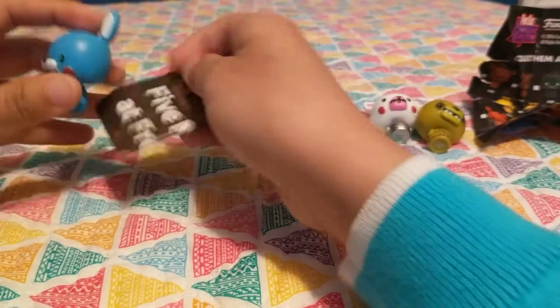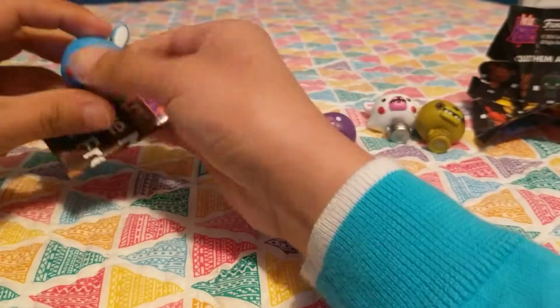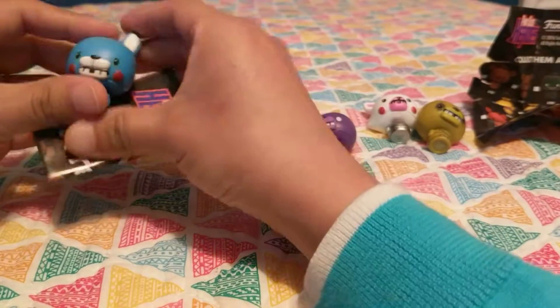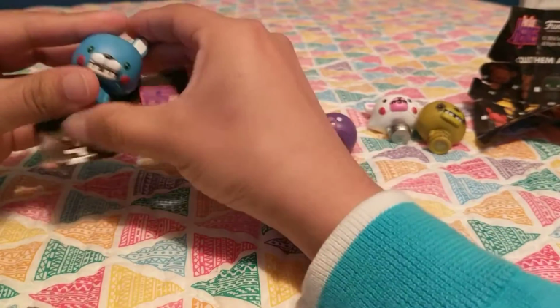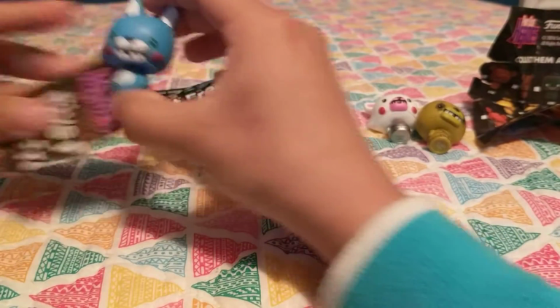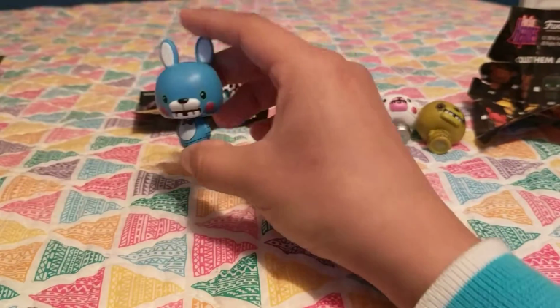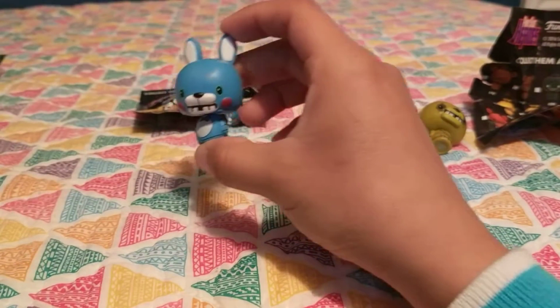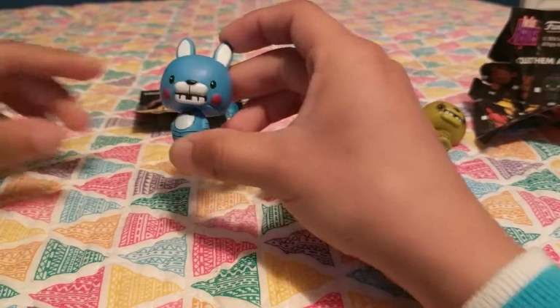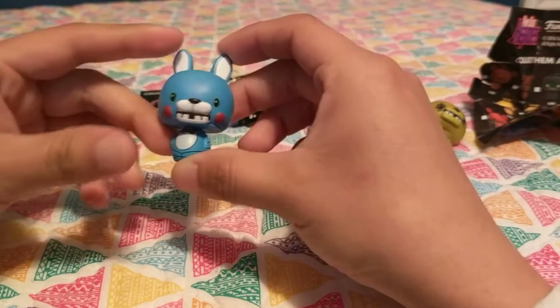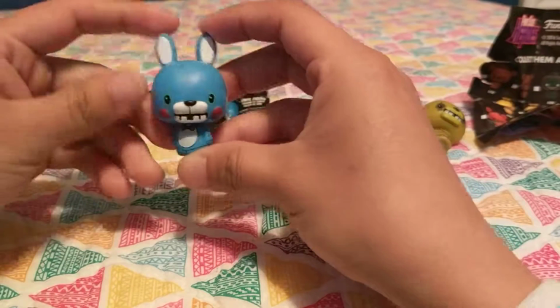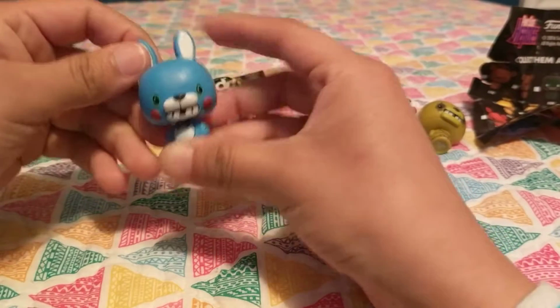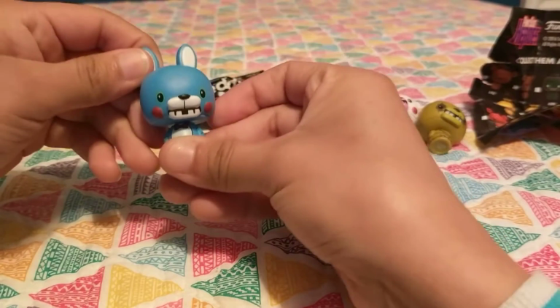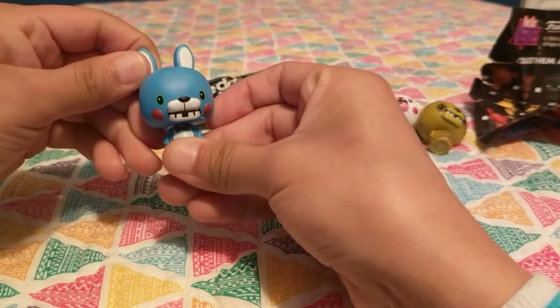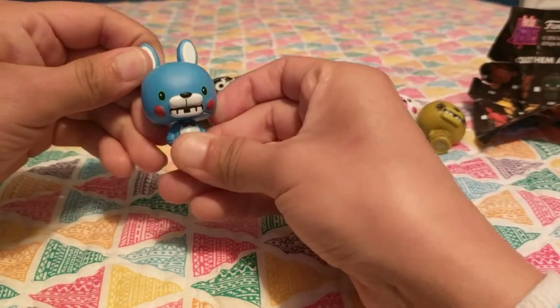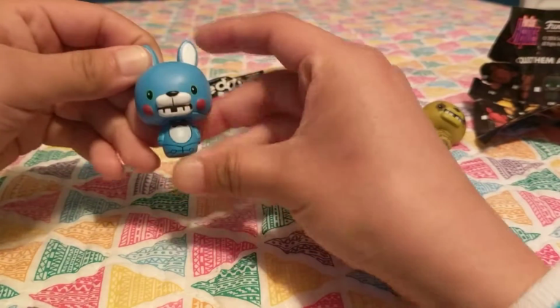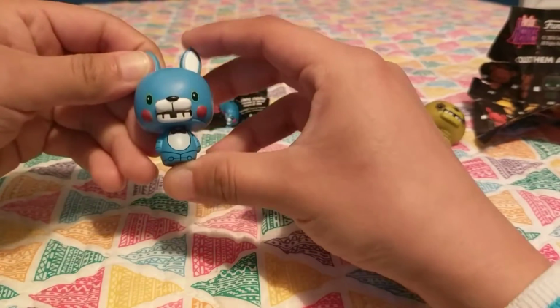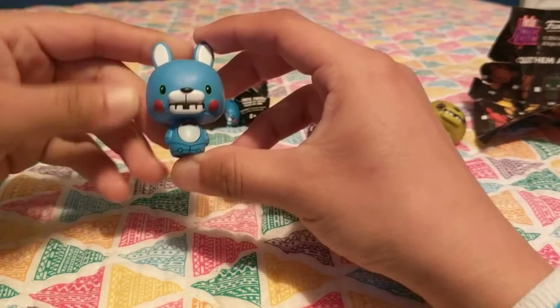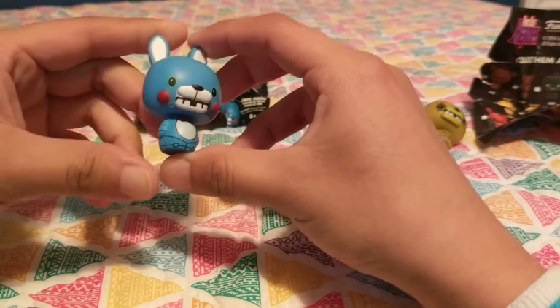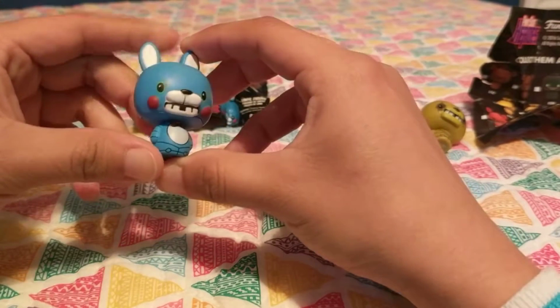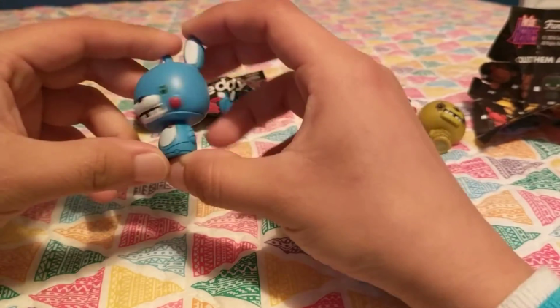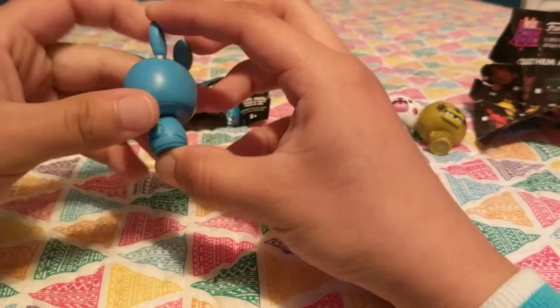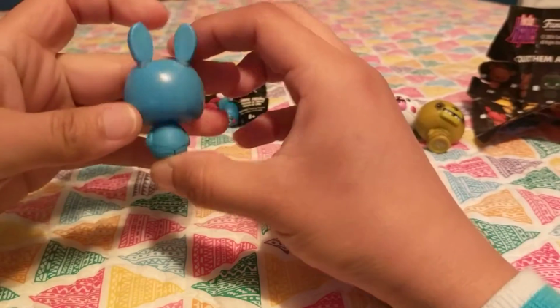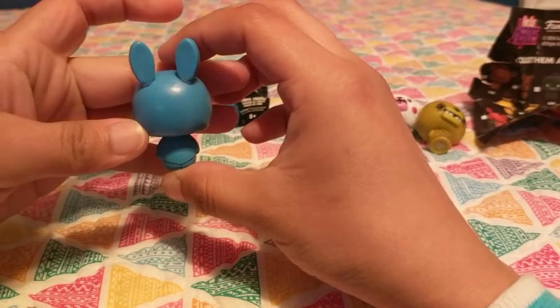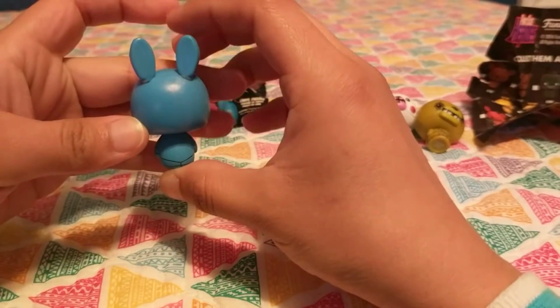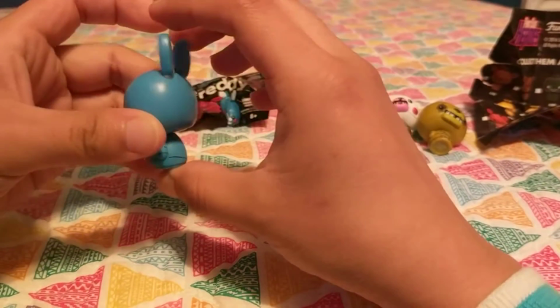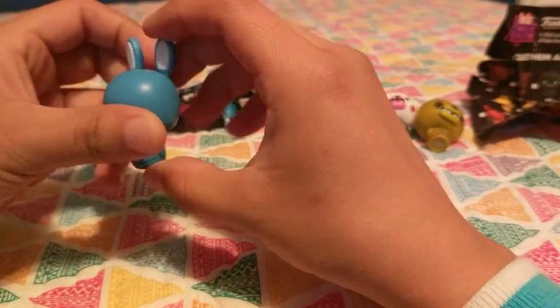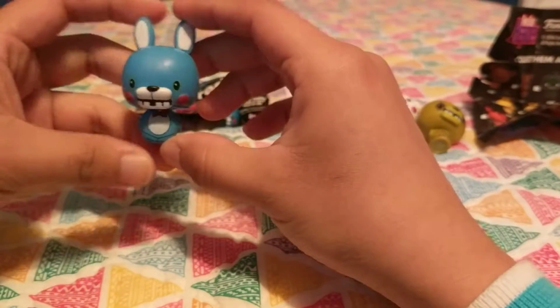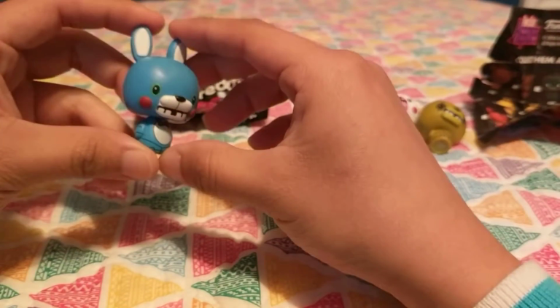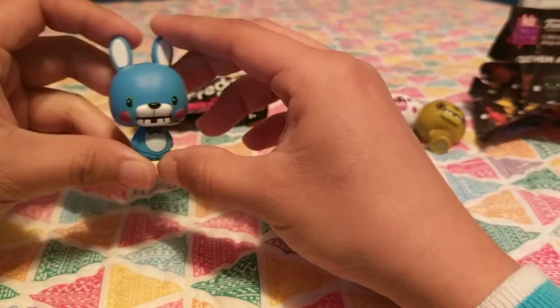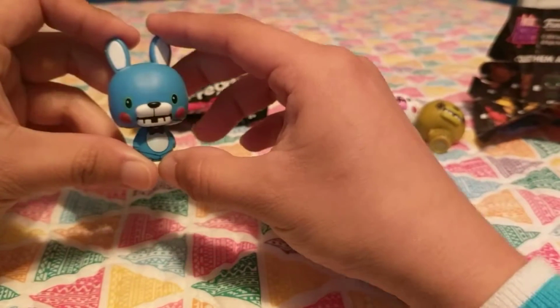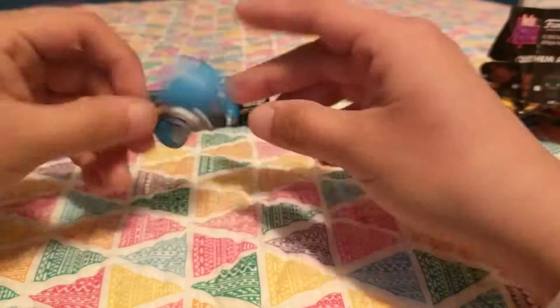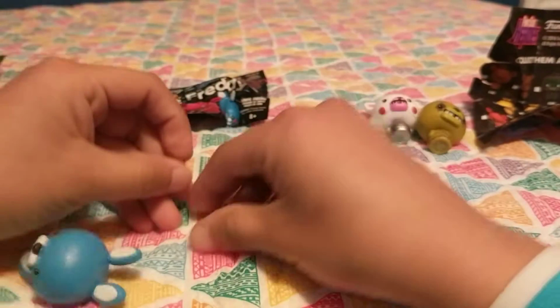Oh my goodness, we have Toy Bonnie! Look how adorable she is. Super awesome.